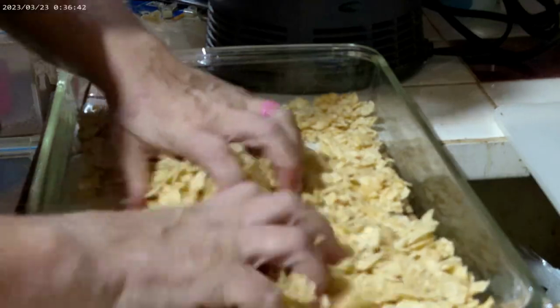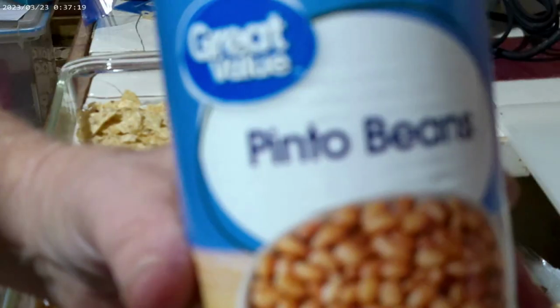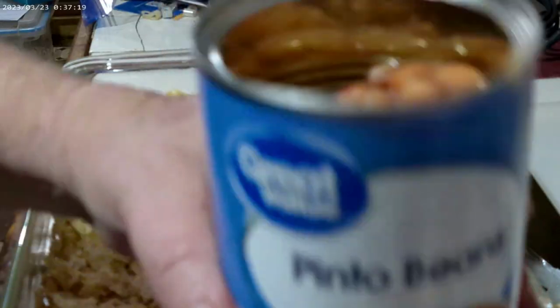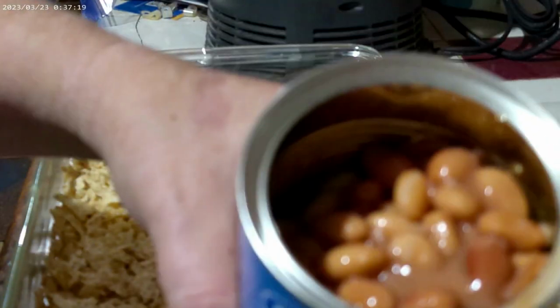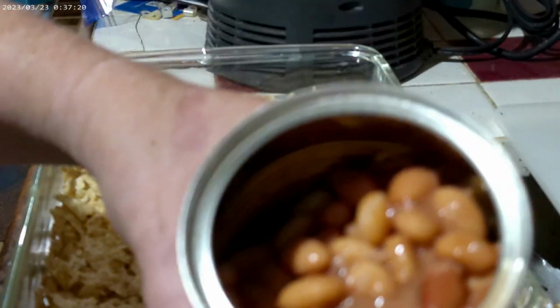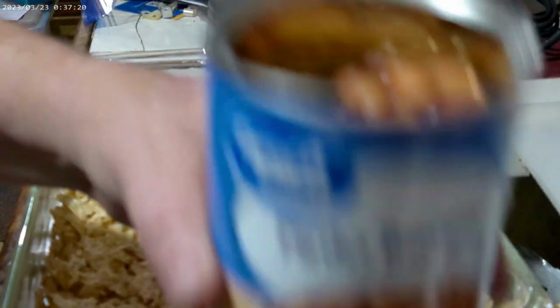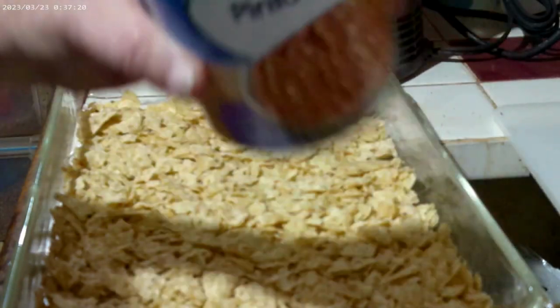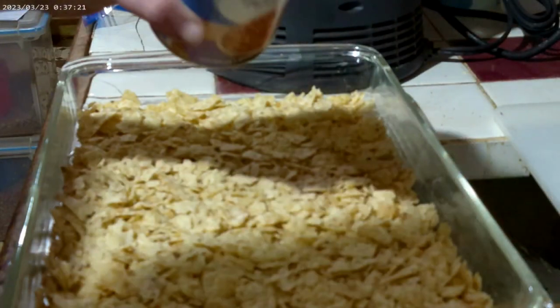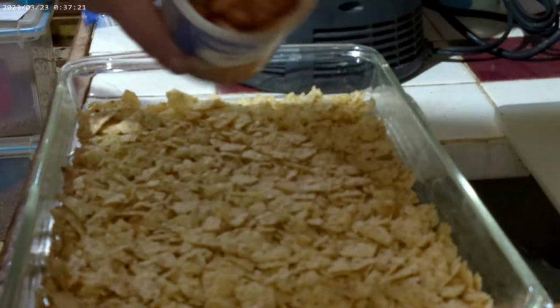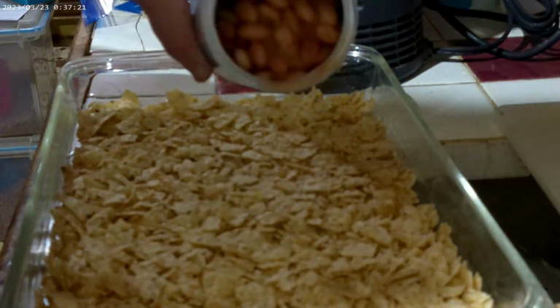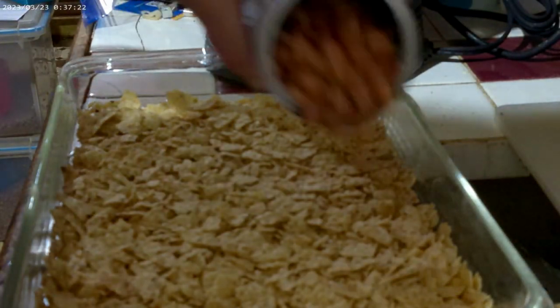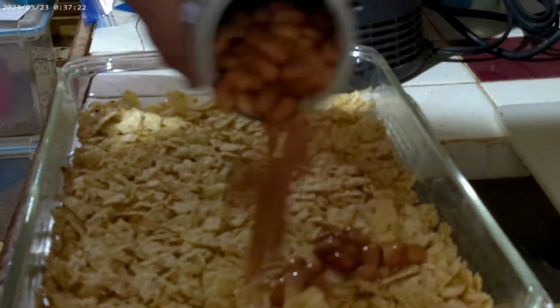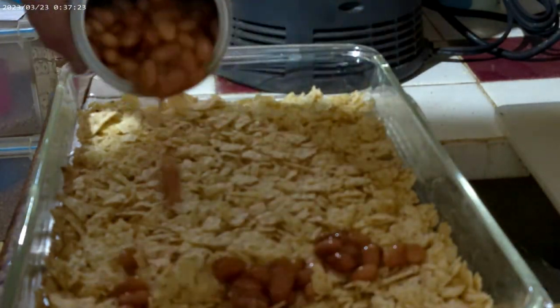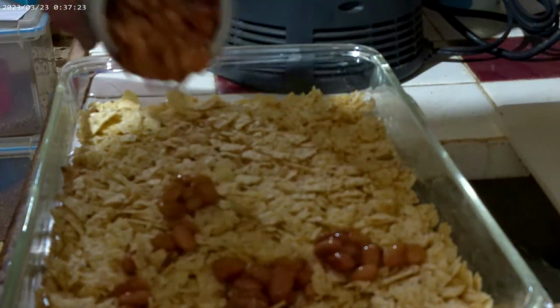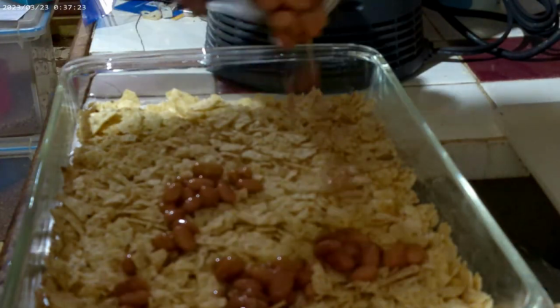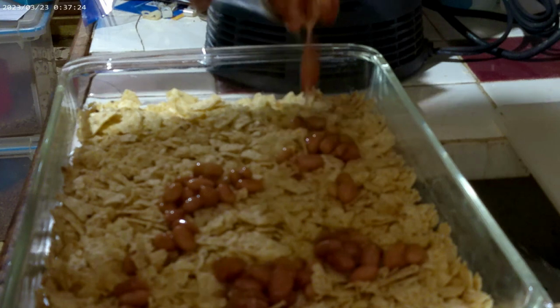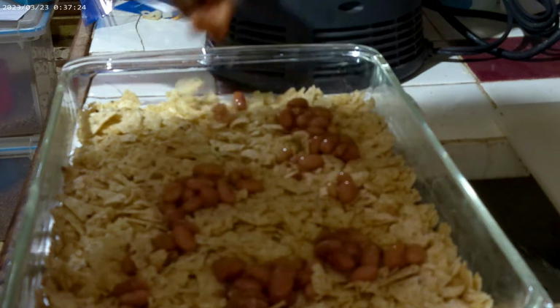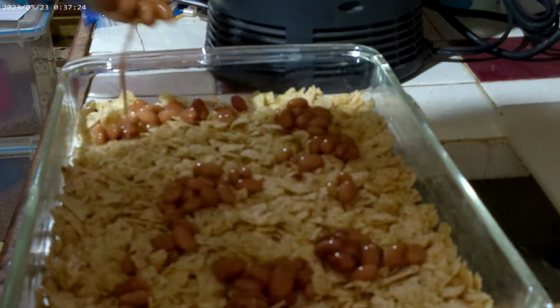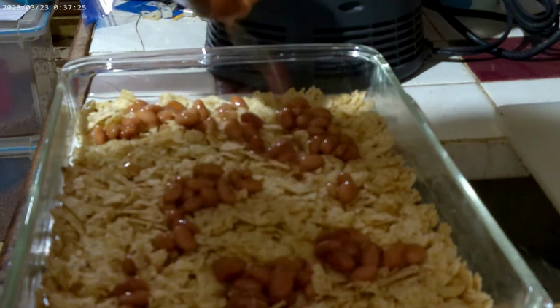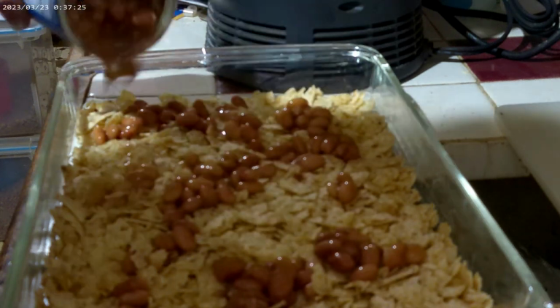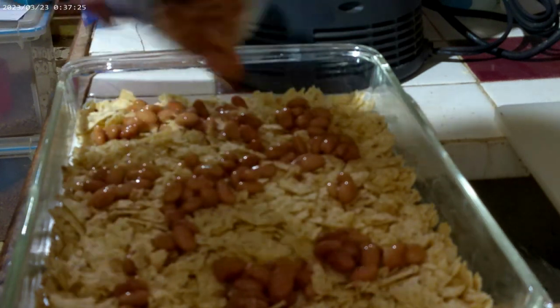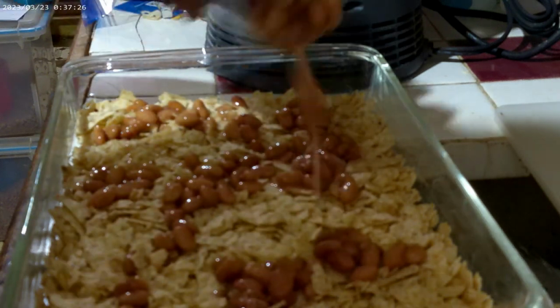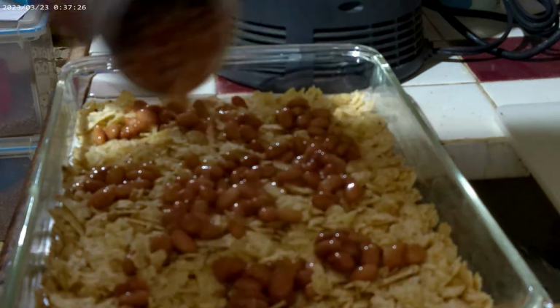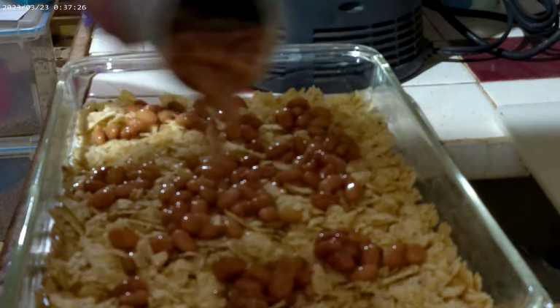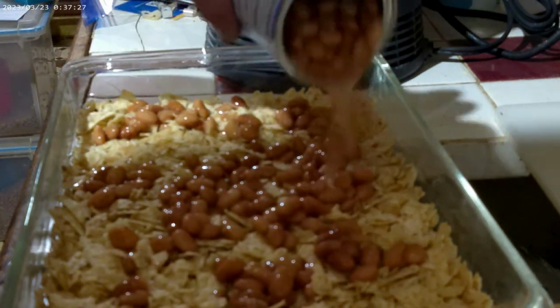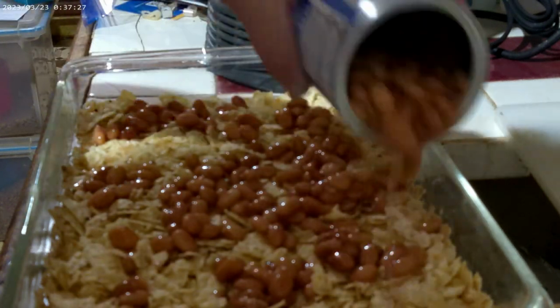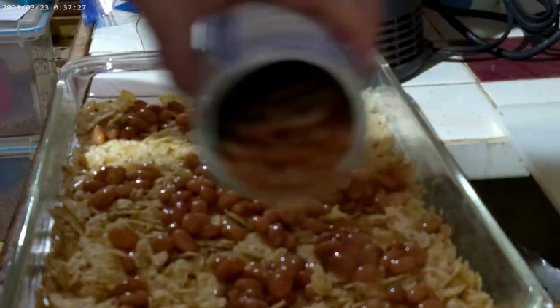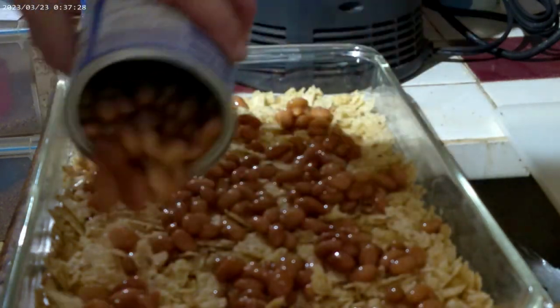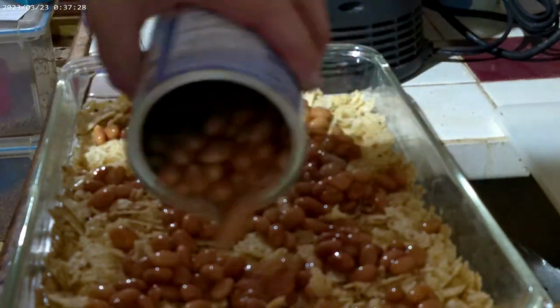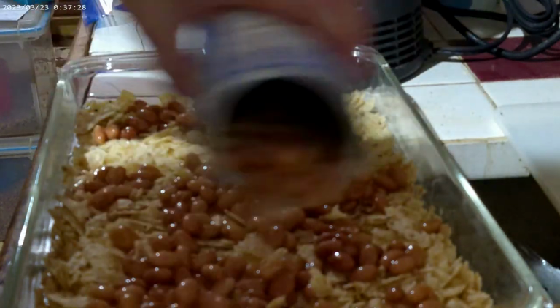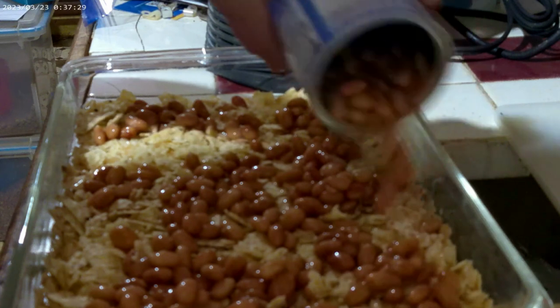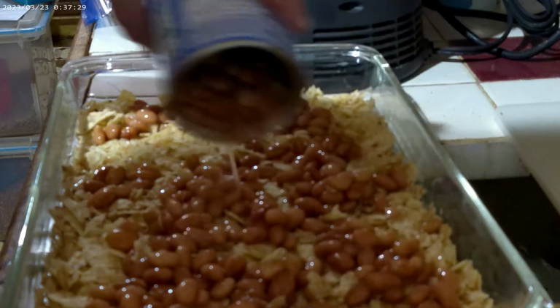Drain a can of beans. They can be pintos, kidneys, black beans — whatever beans you want. Layer those on top of the corn chips.